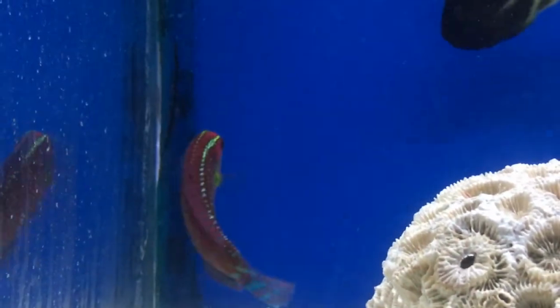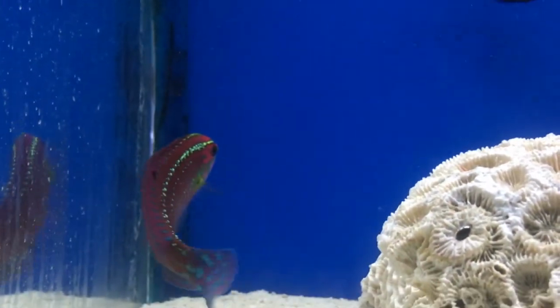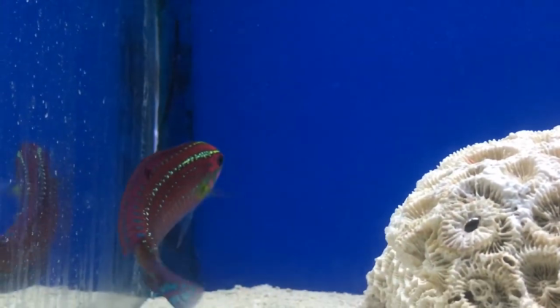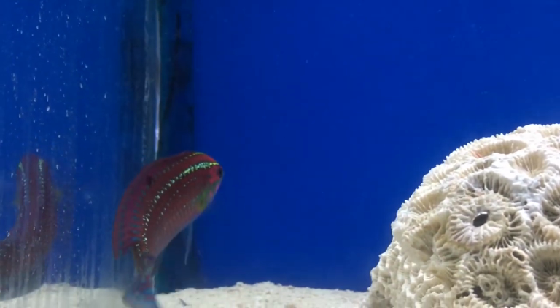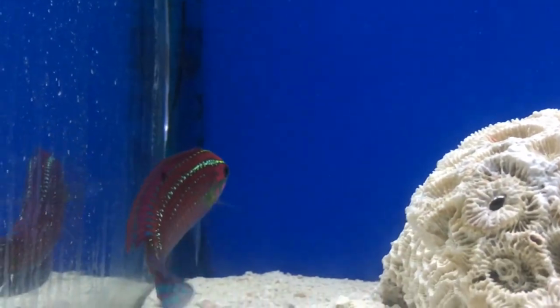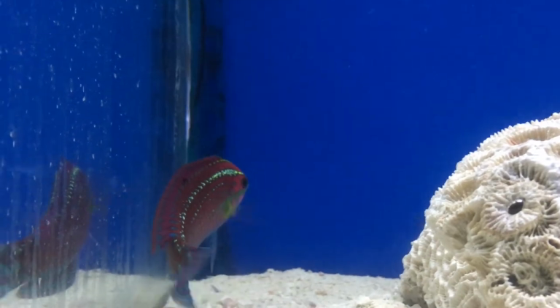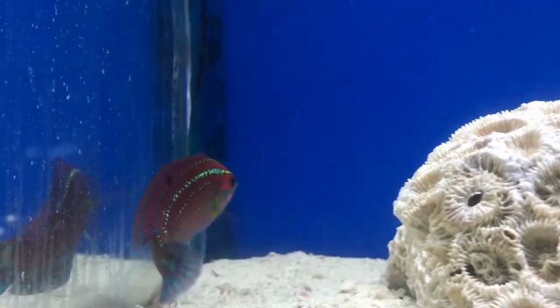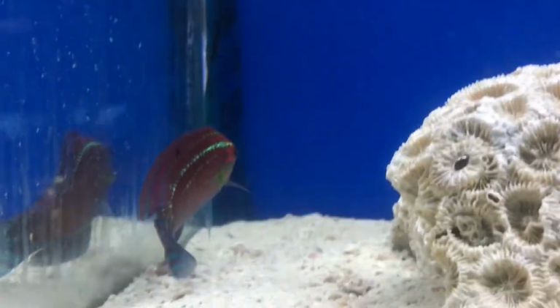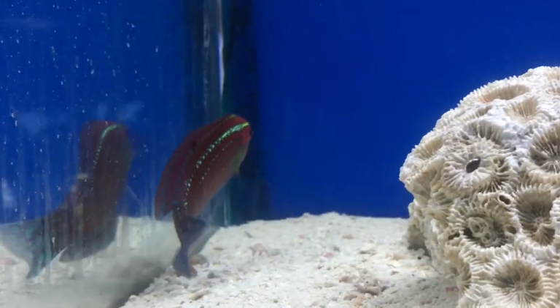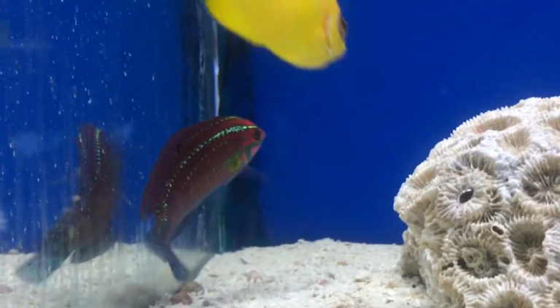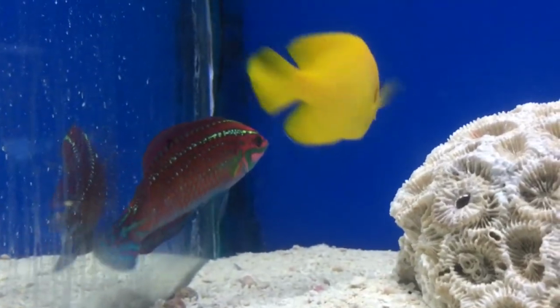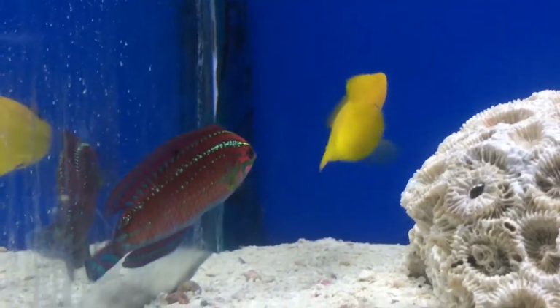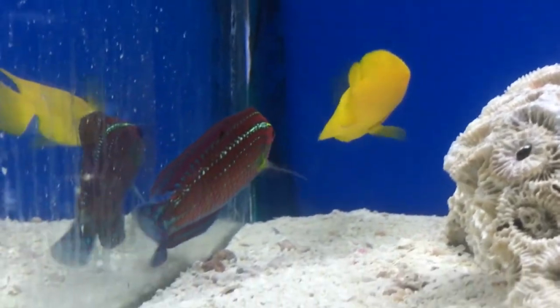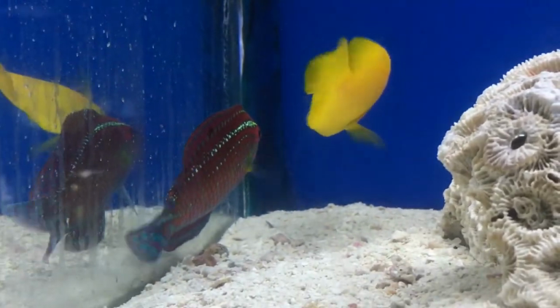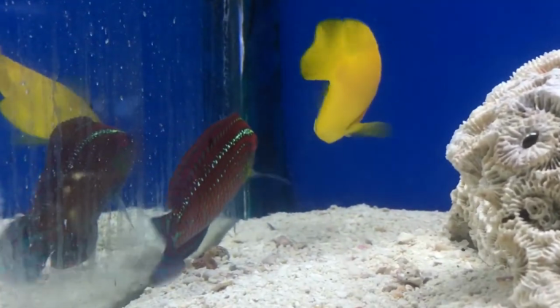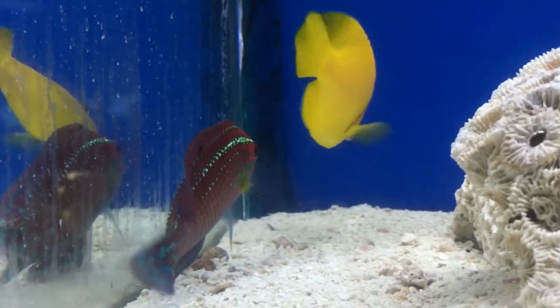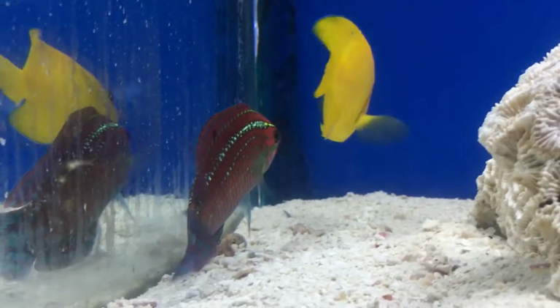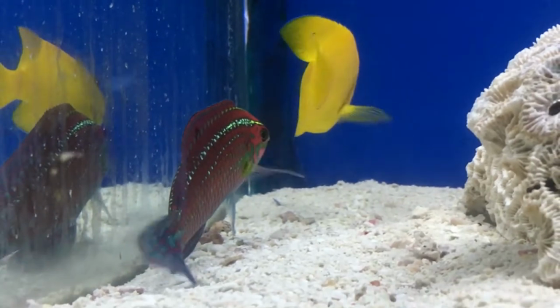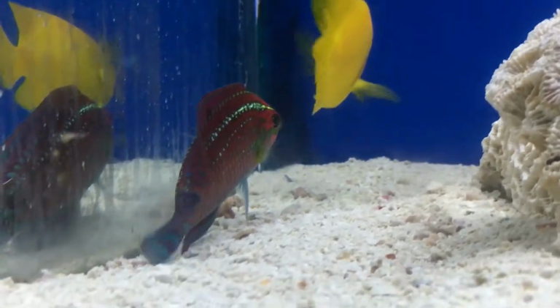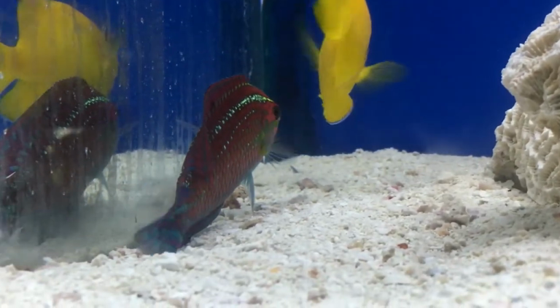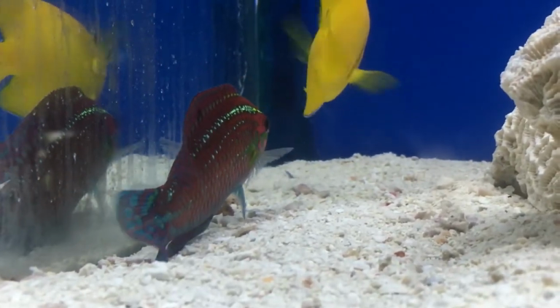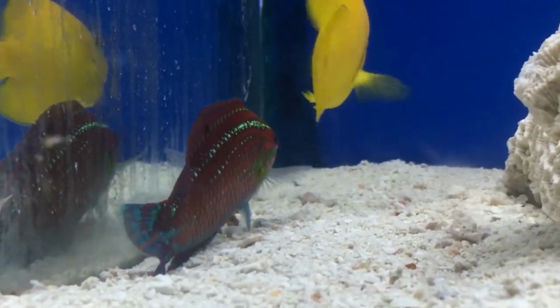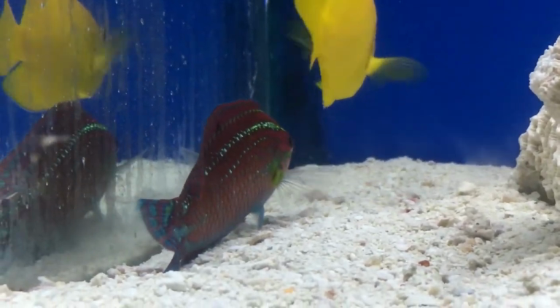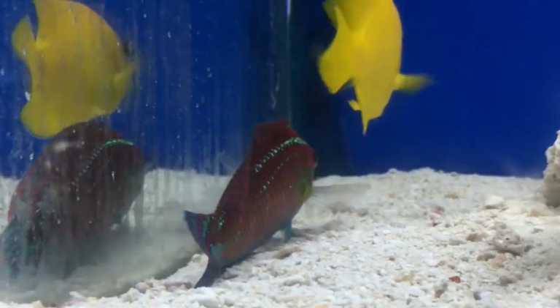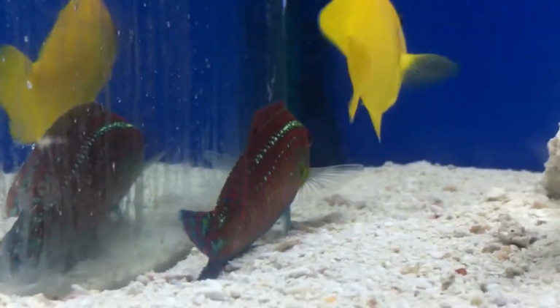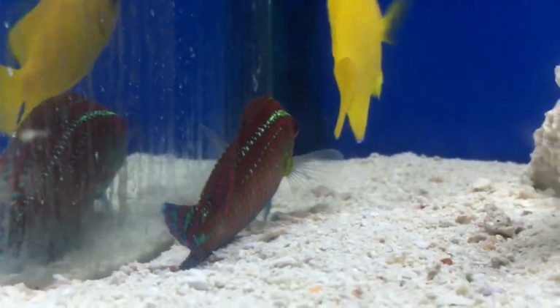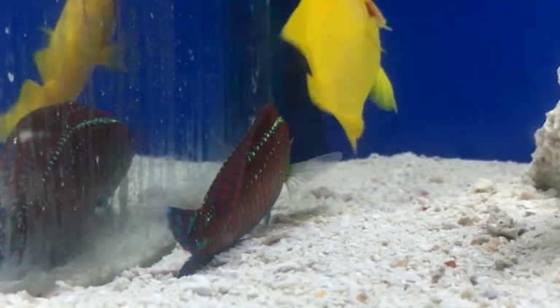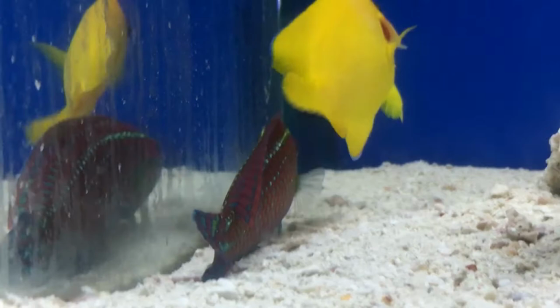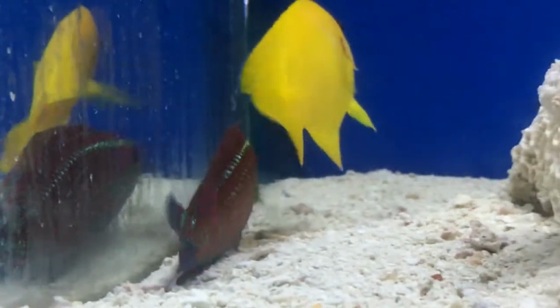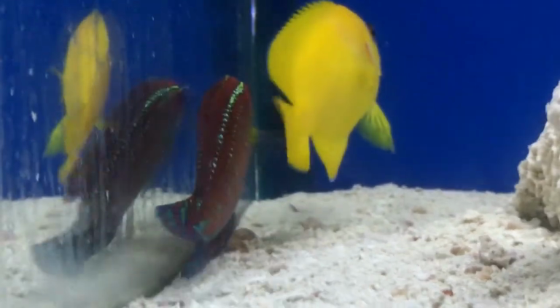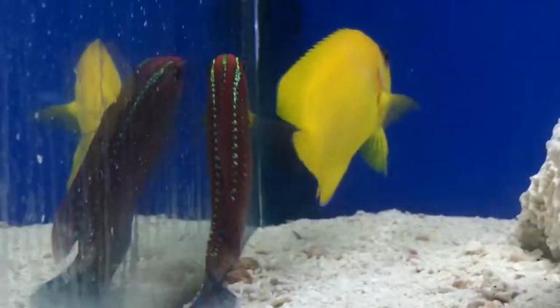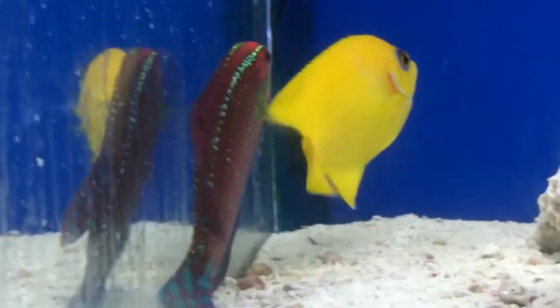Make sure to keep a tight lid on your tank. I forget to tell y'all about this a lot whenever I'm talking about these jumpers, these suiciders. So make sure you keep a tight lid — any kind of crack, they'll find it eventually to get out, and that just wouldn't be good.